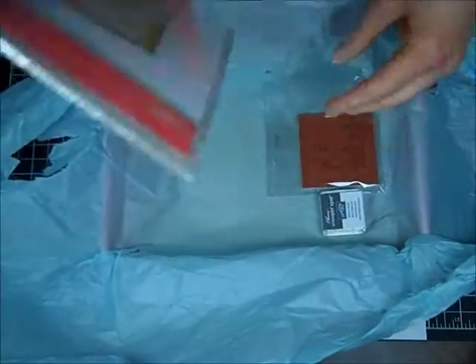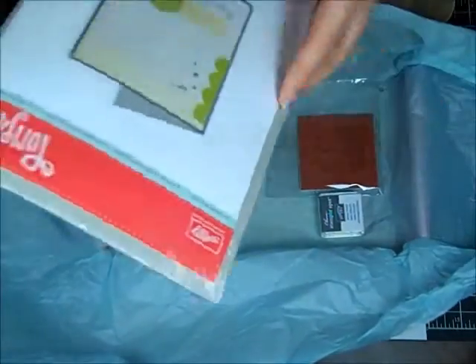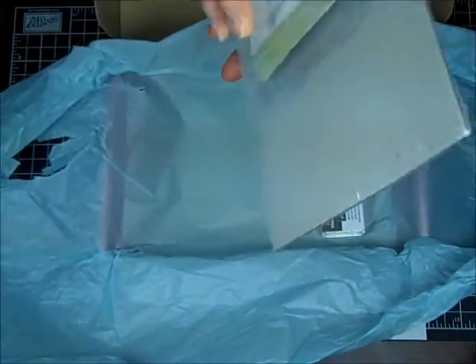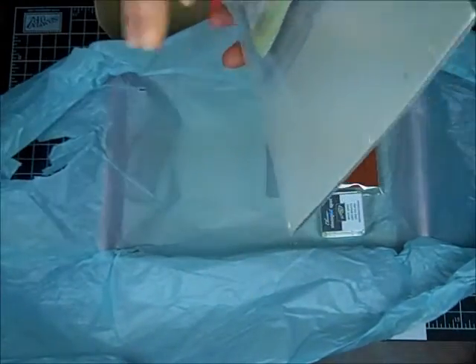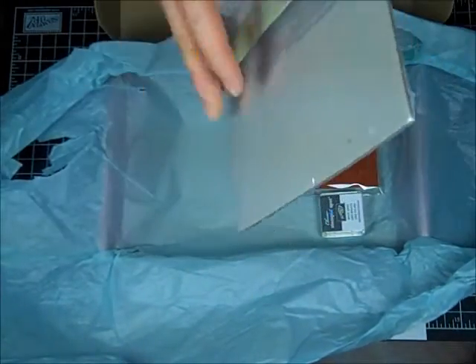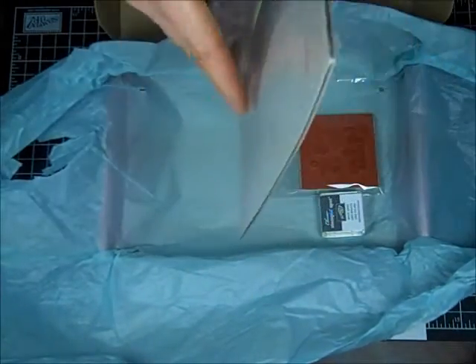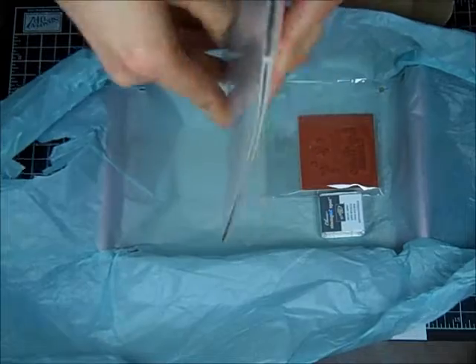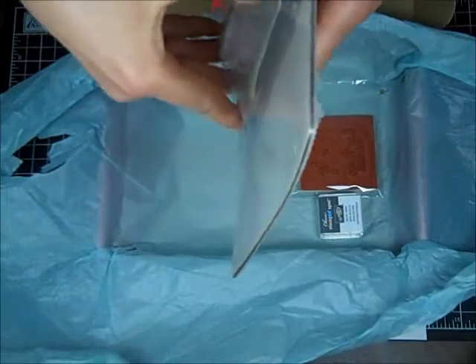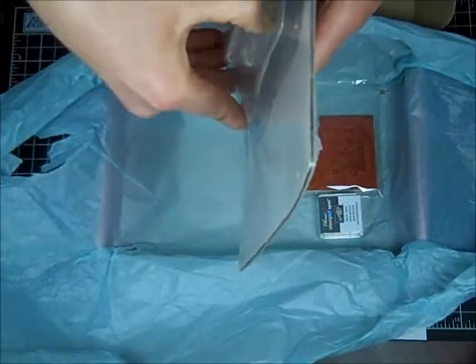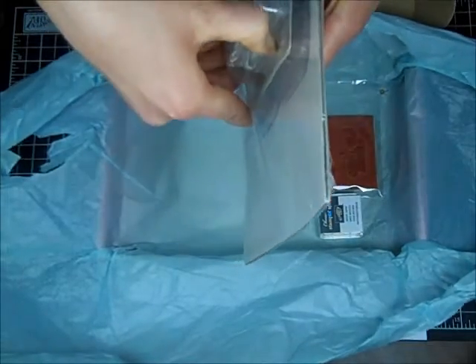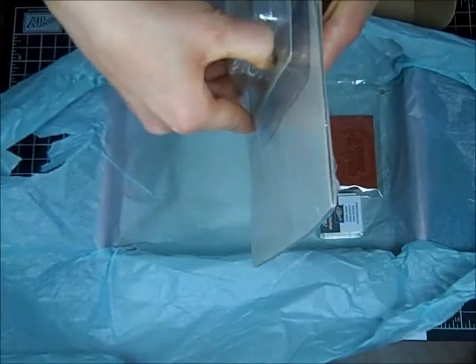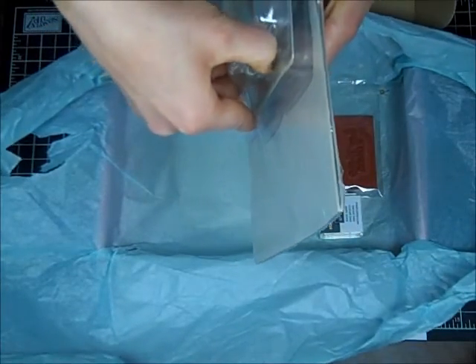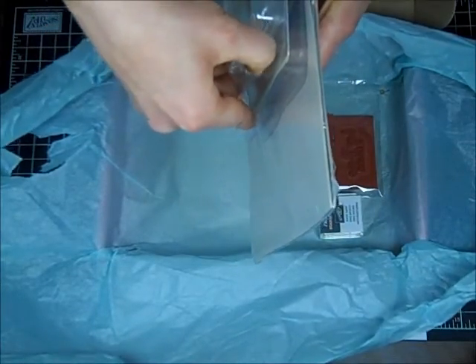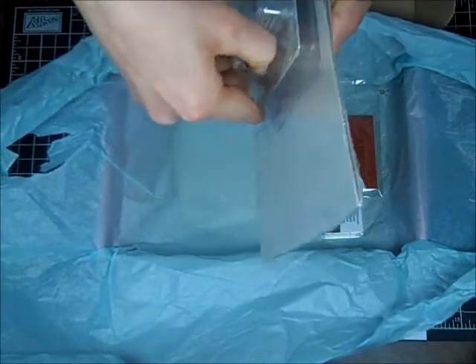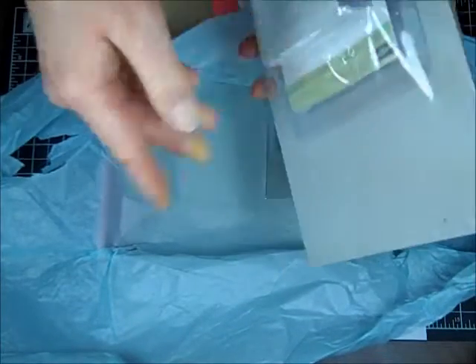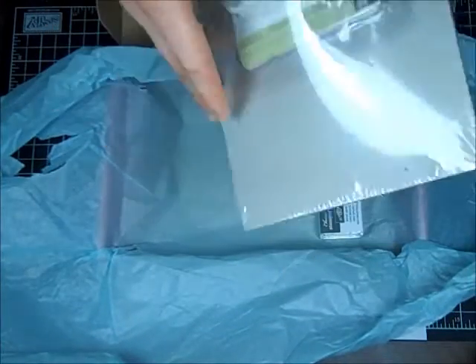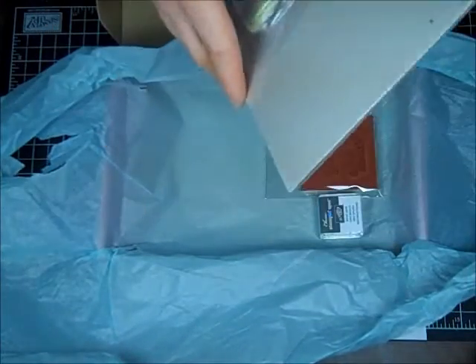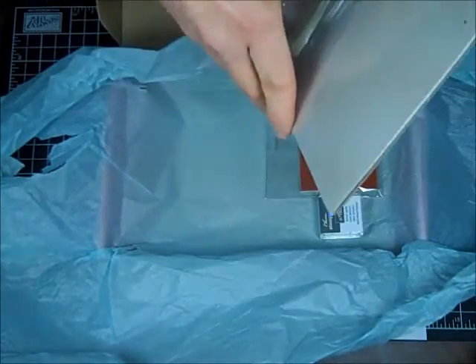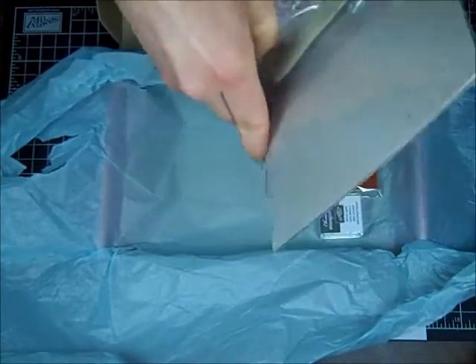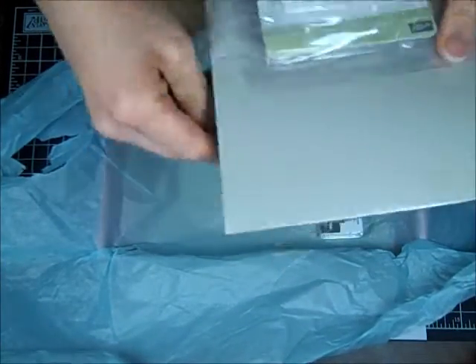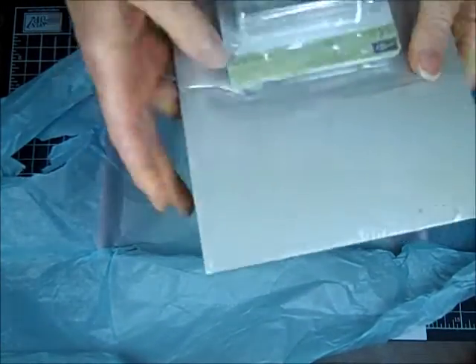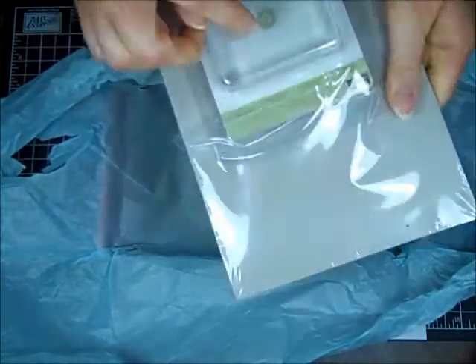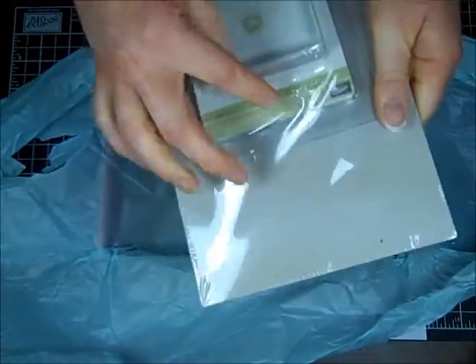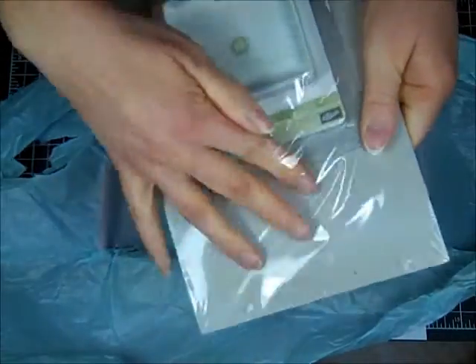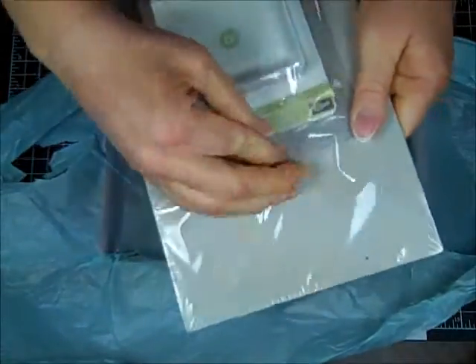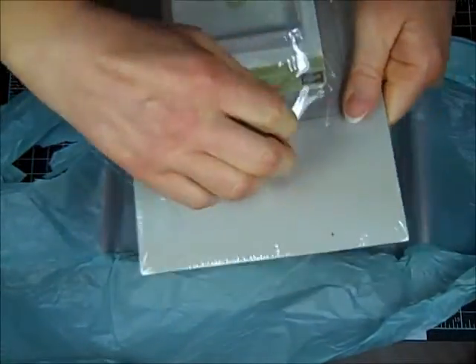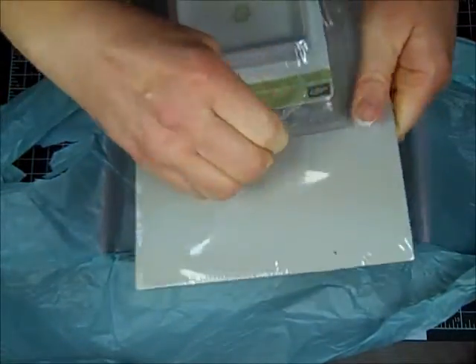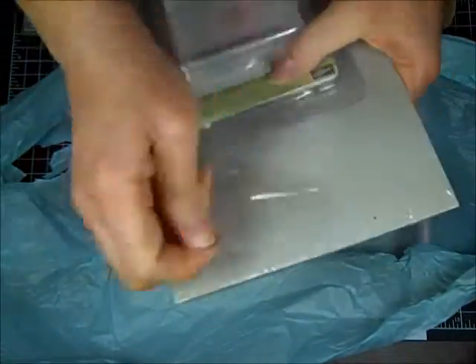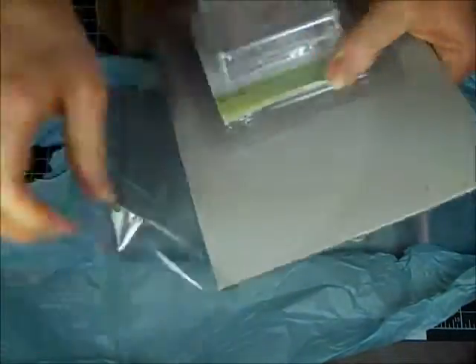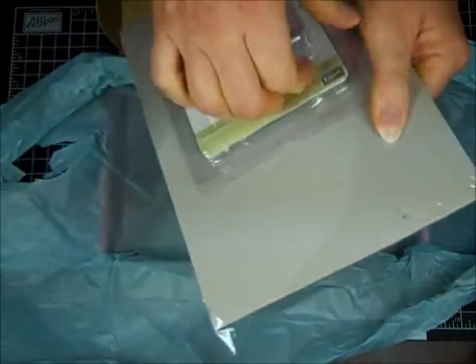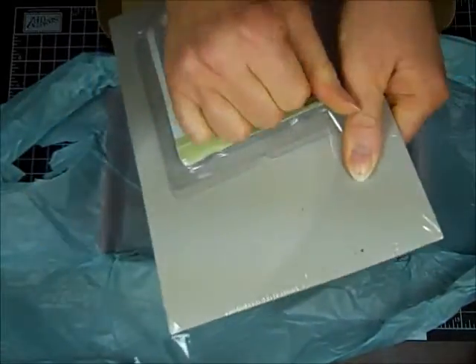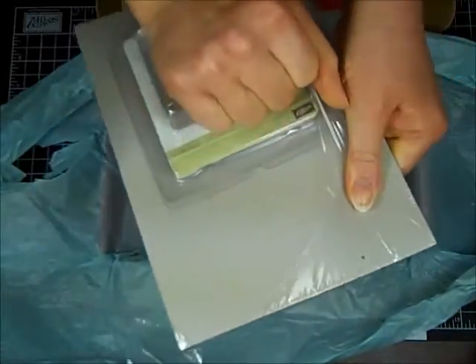Your first kit, which is this one, whenever you sign up, includes Clear Block V. Let me open this up so y'all can see.